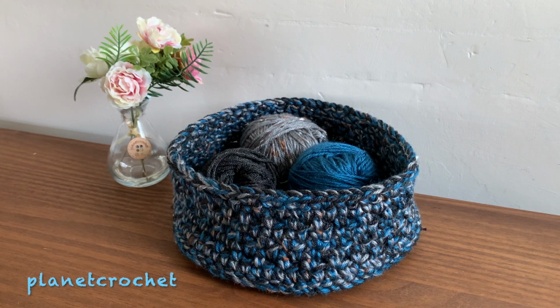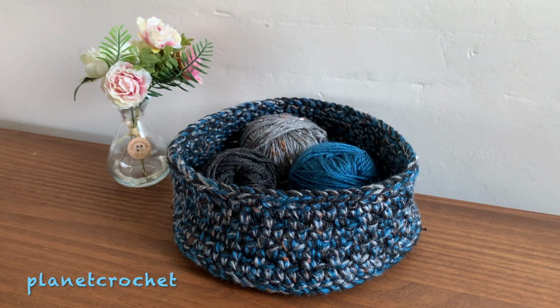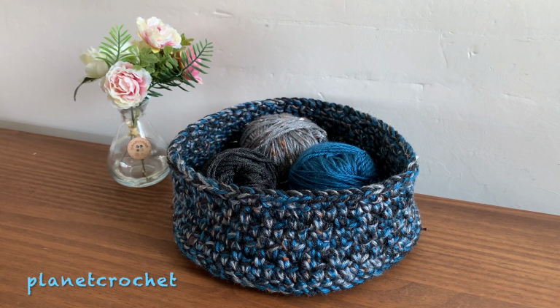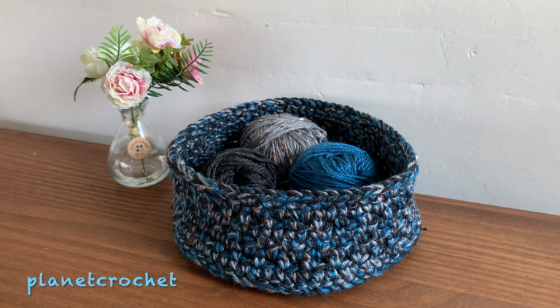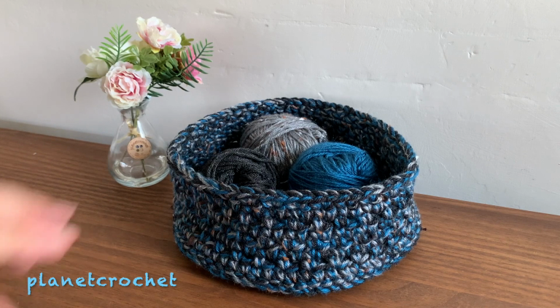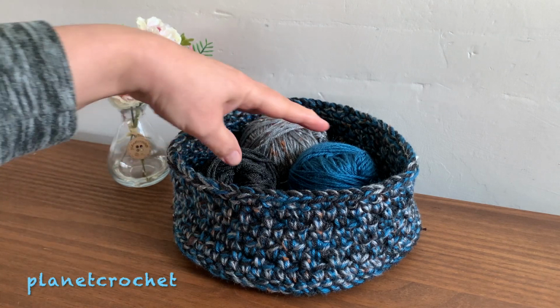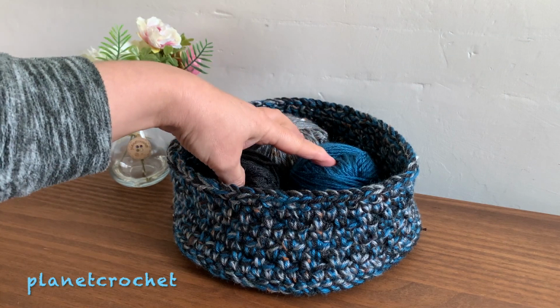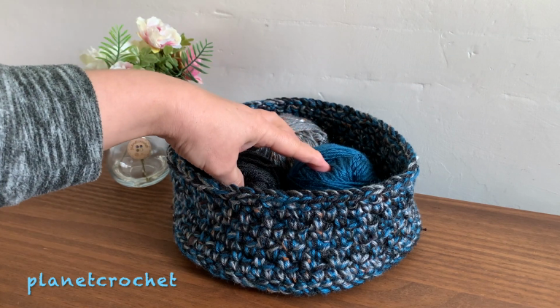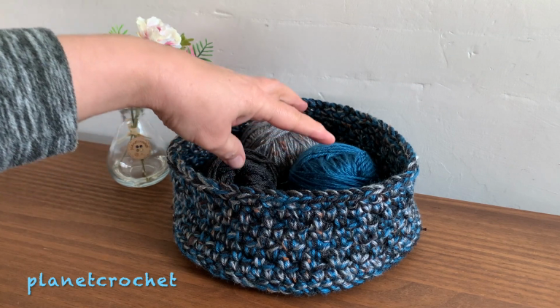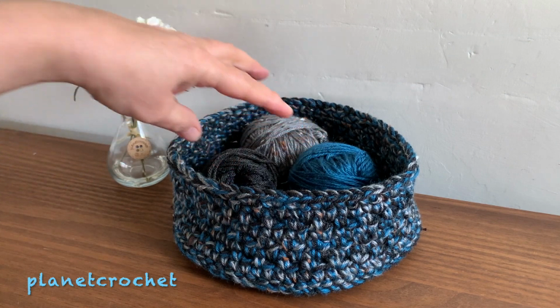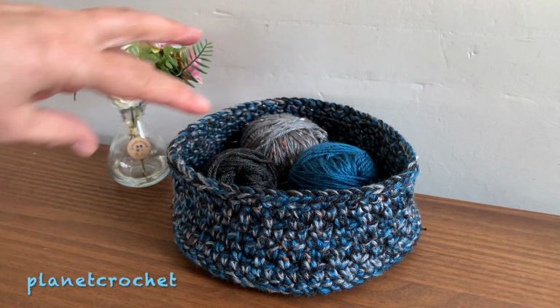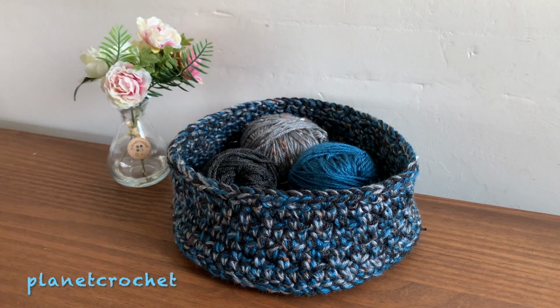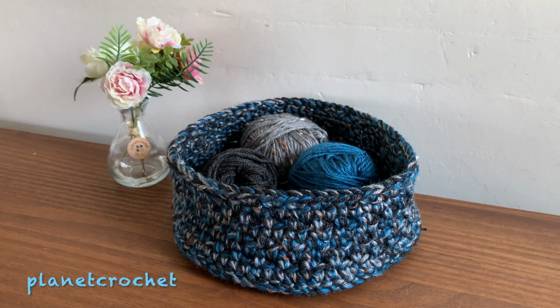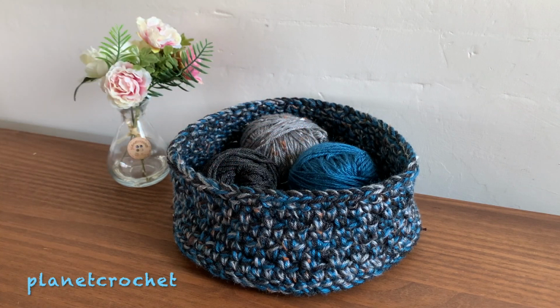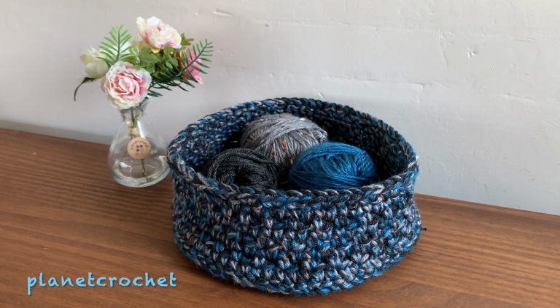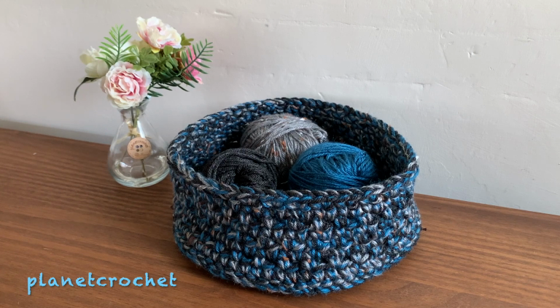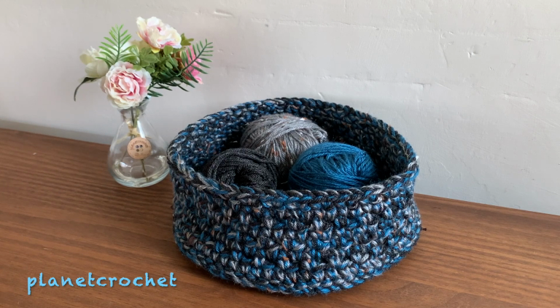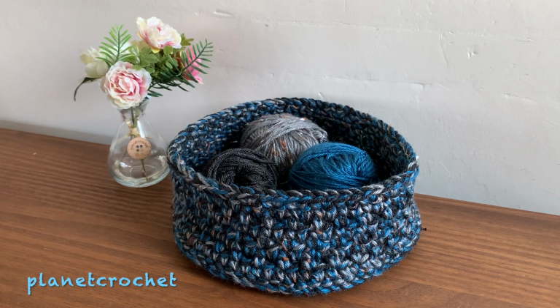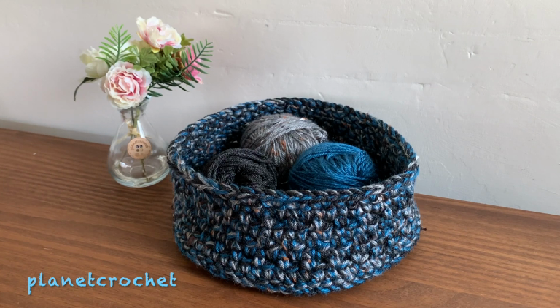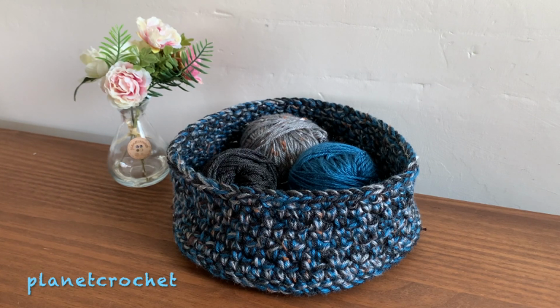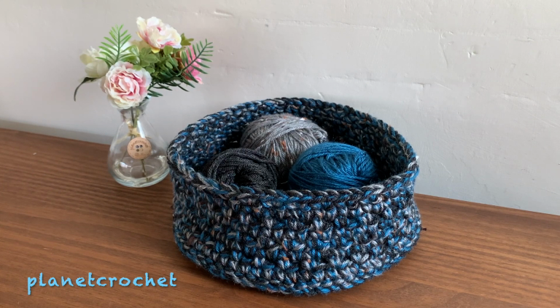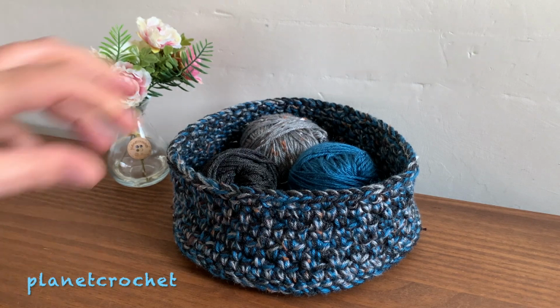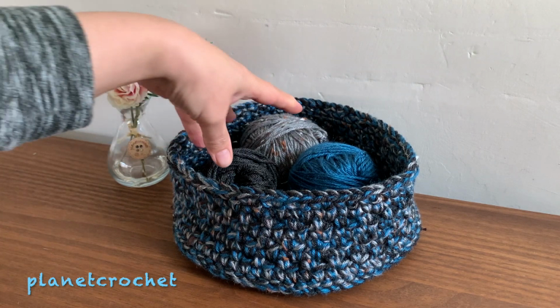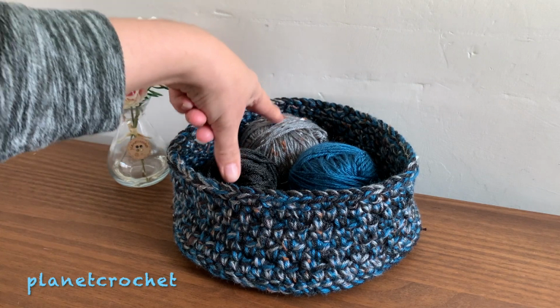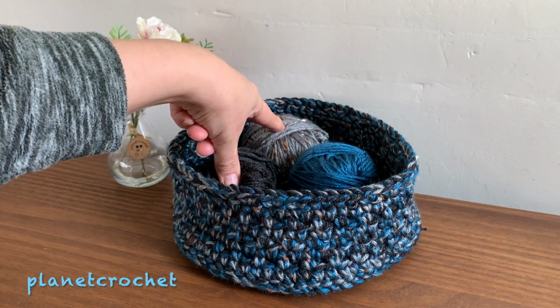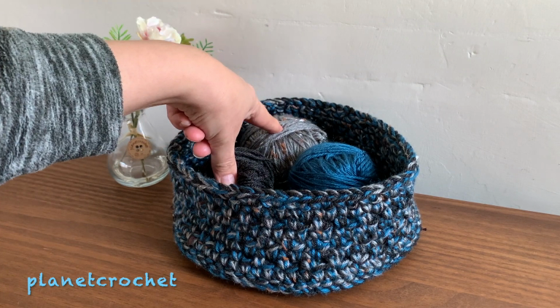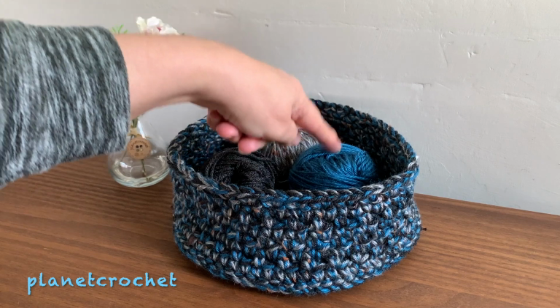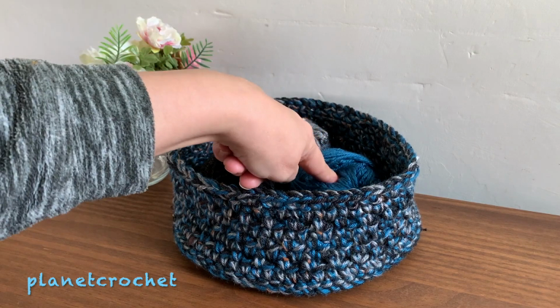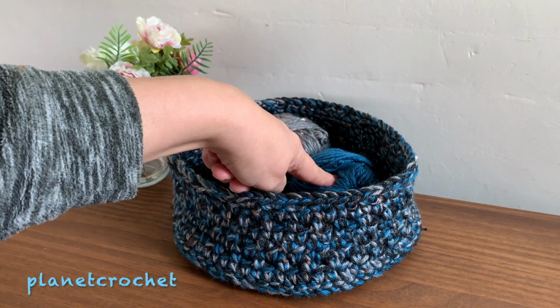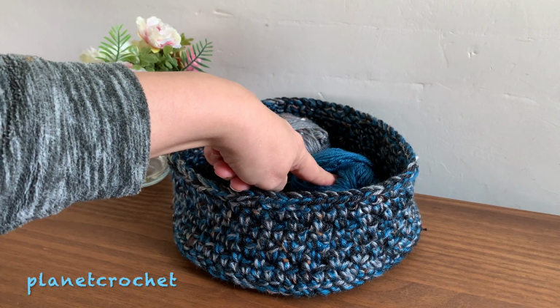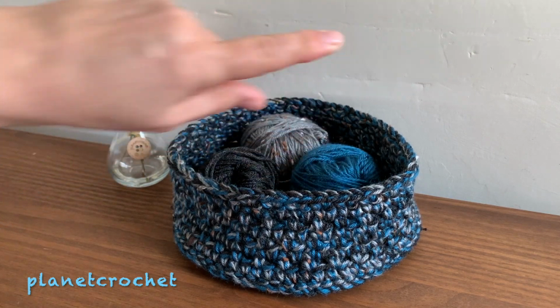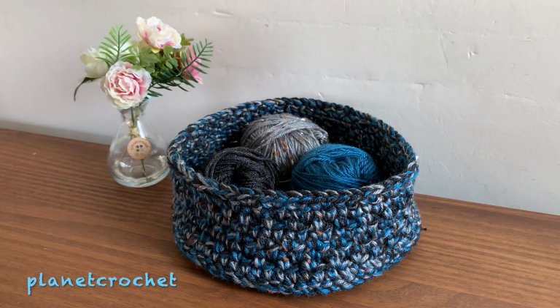Now what I used was three different colours of Caron Simply Soft. I was doing another project — a scarf actually — with these two, and this was already down here instead of being put away.